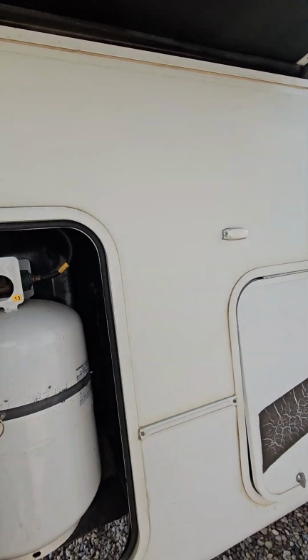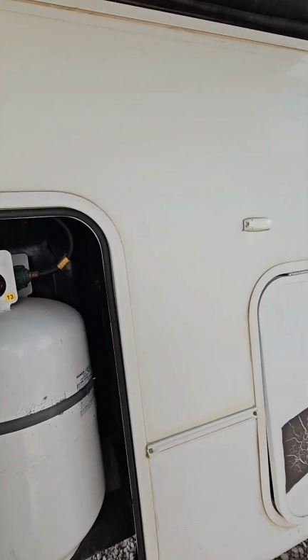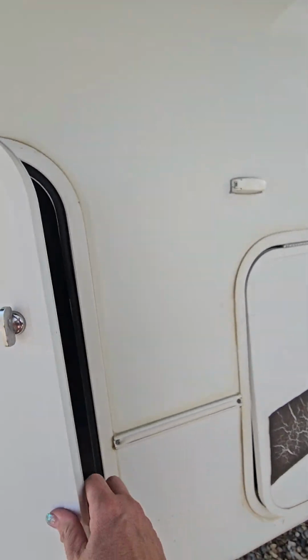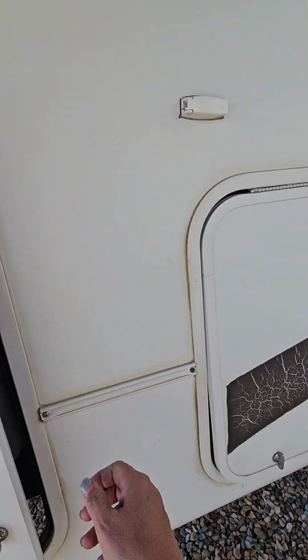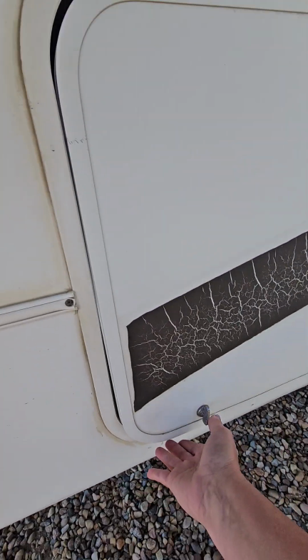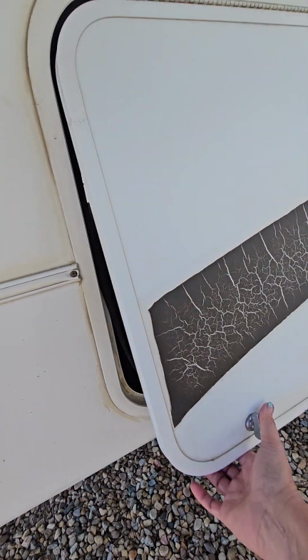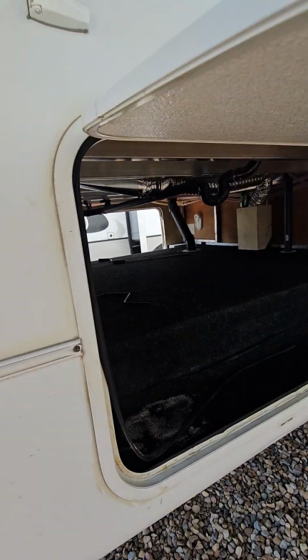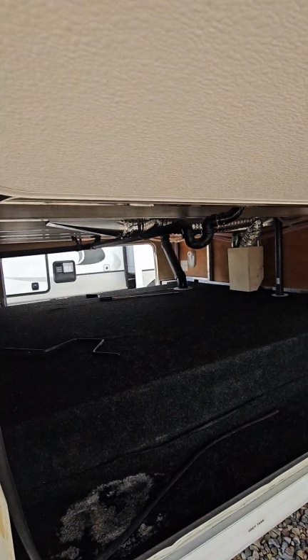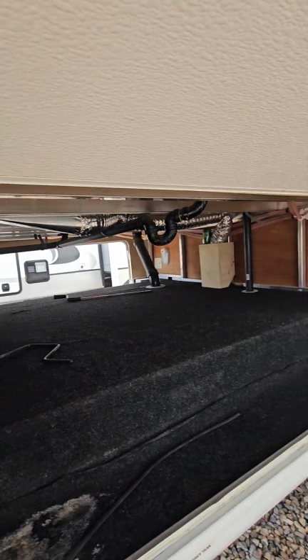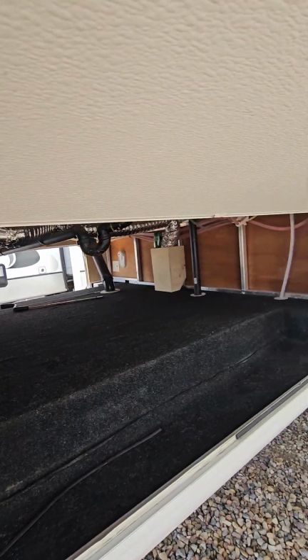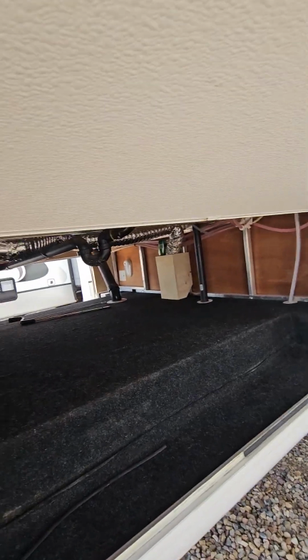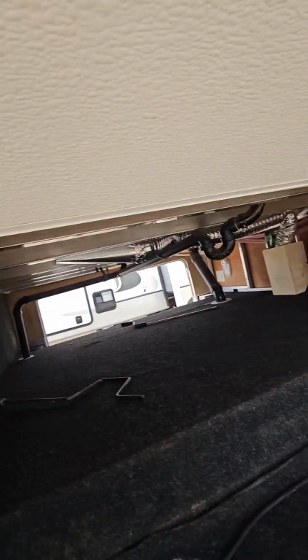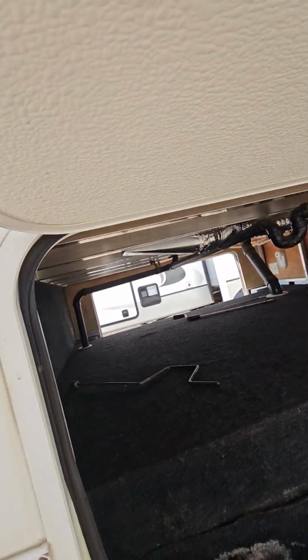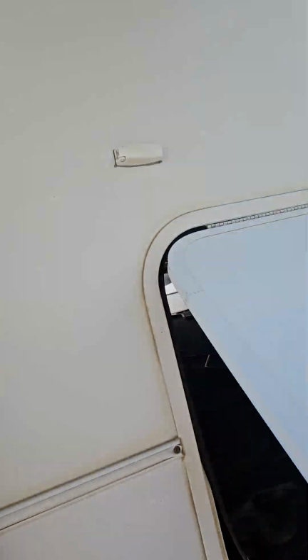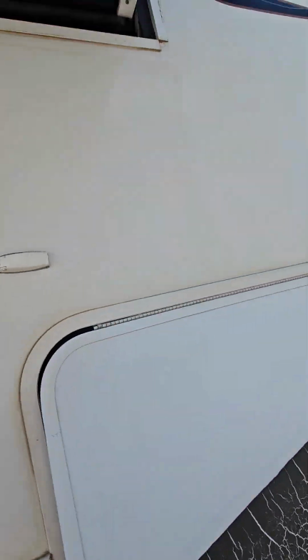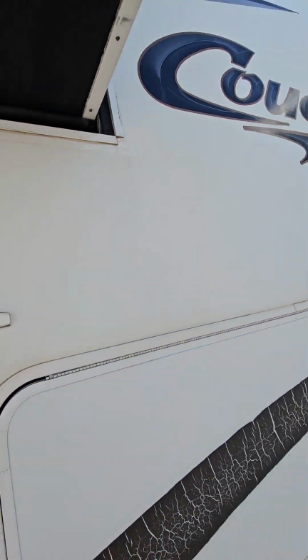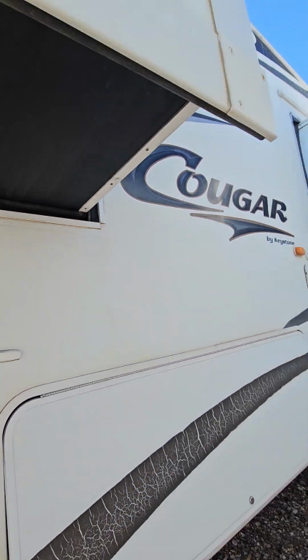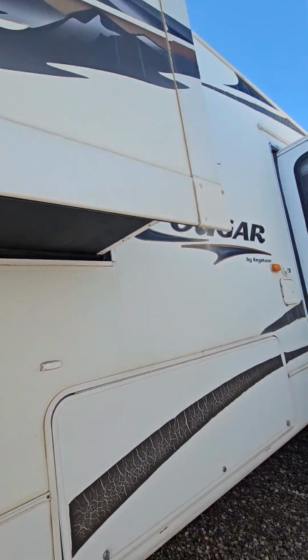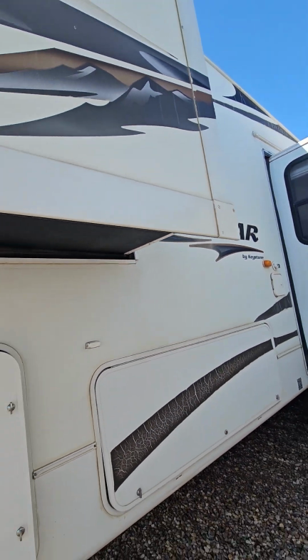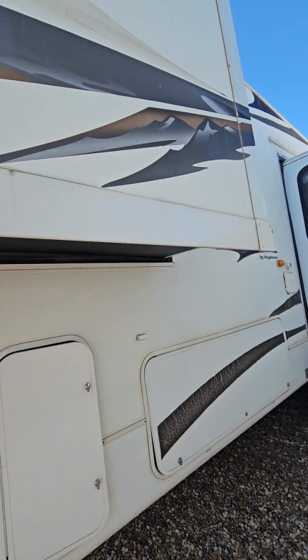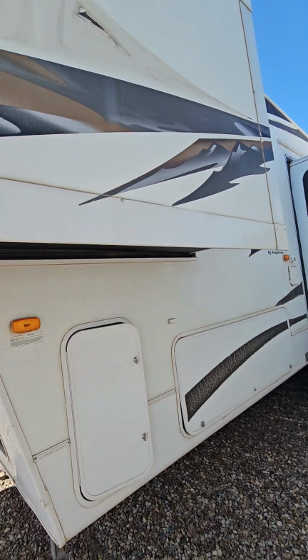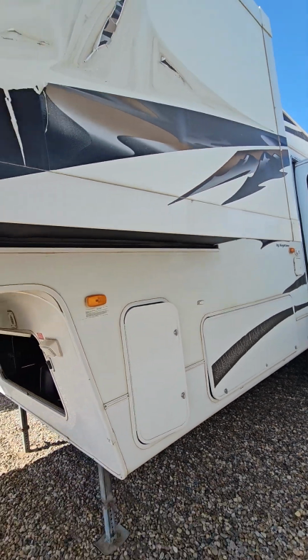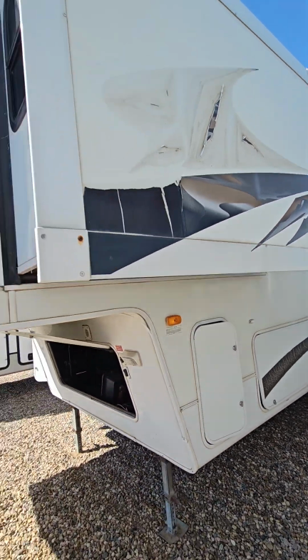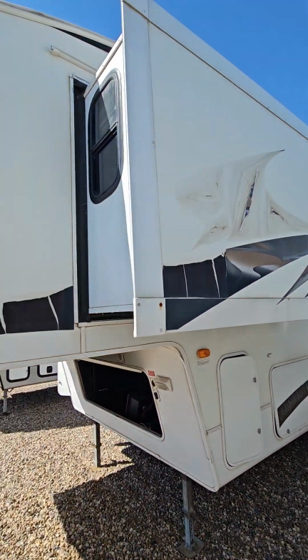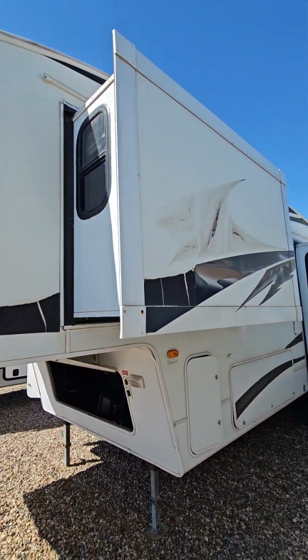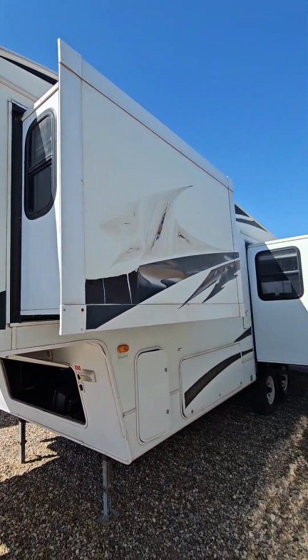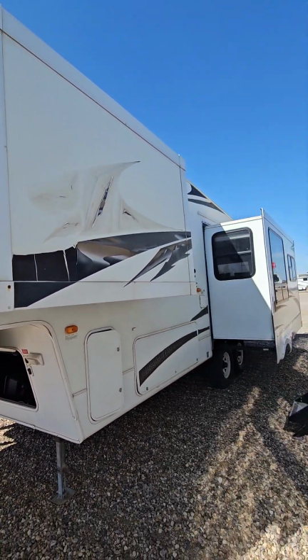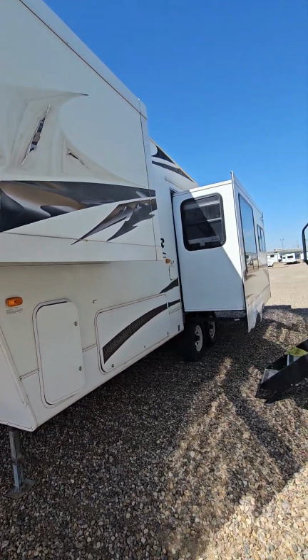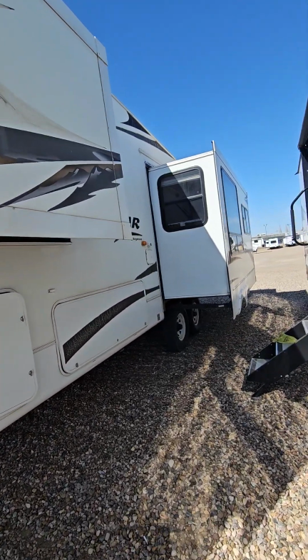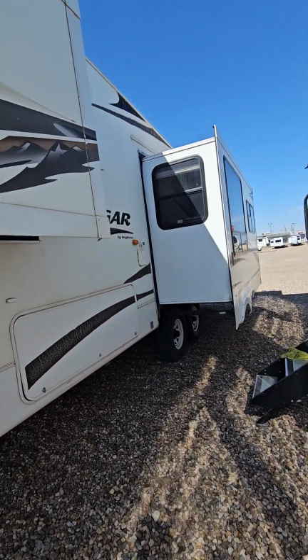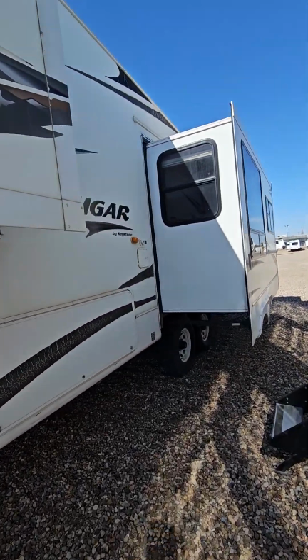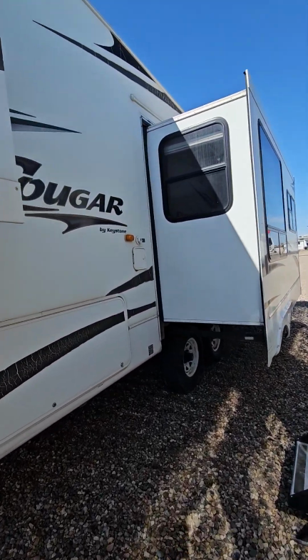One of the two 30-pound propane tanks, your pass-through storage. Down the non-camp side of the unit here we have two slide-outs — one here in the bedroom and one in the main part of the trailer.